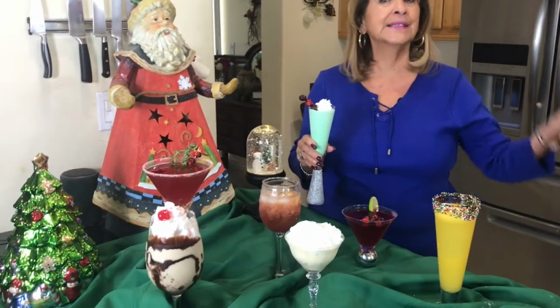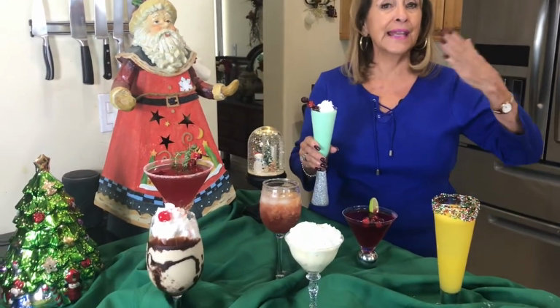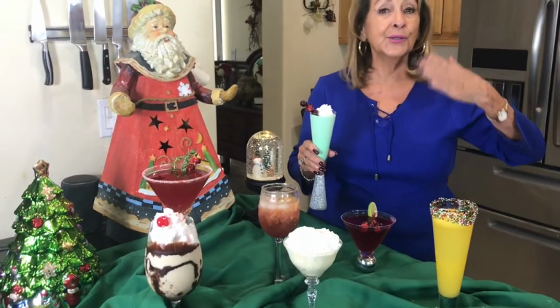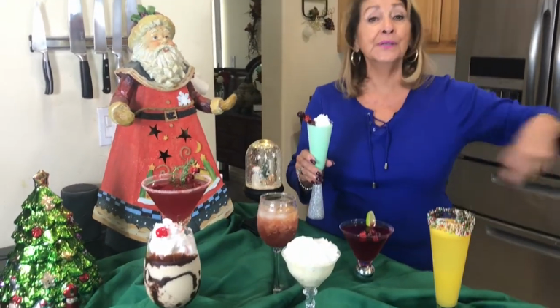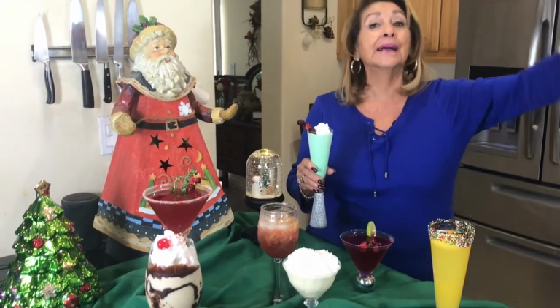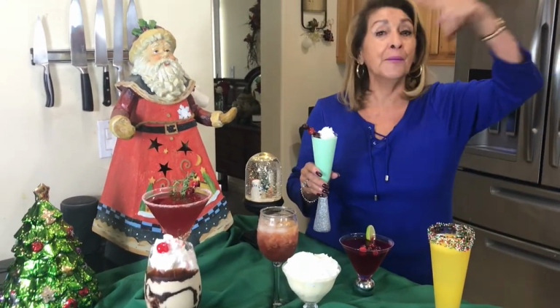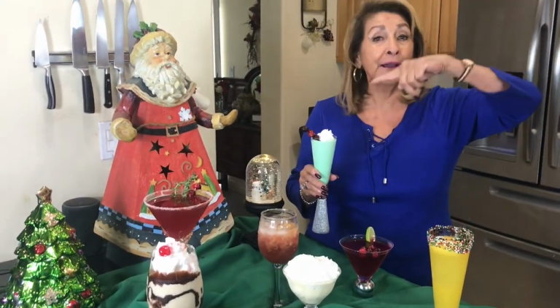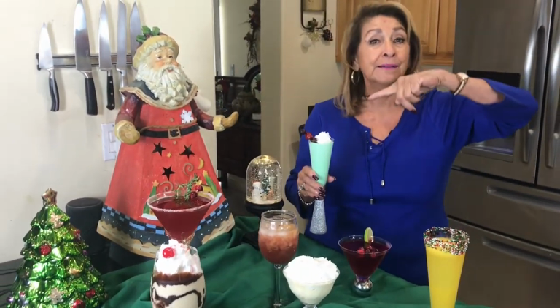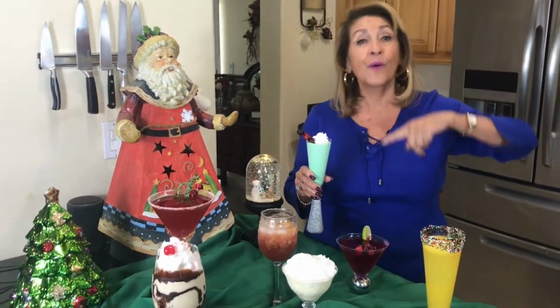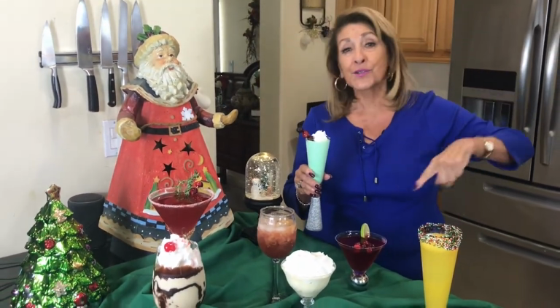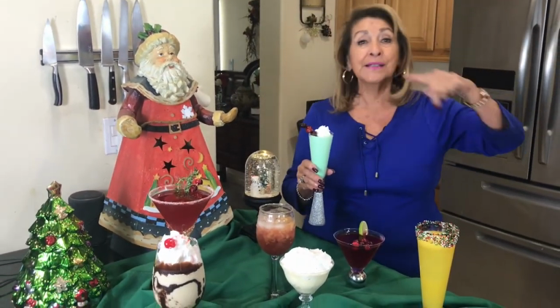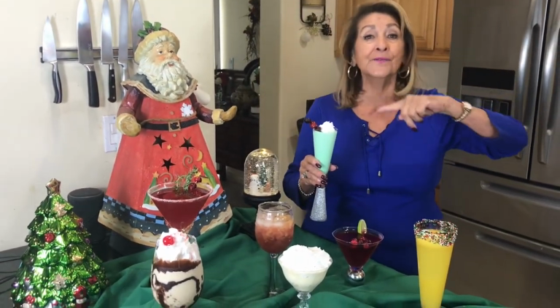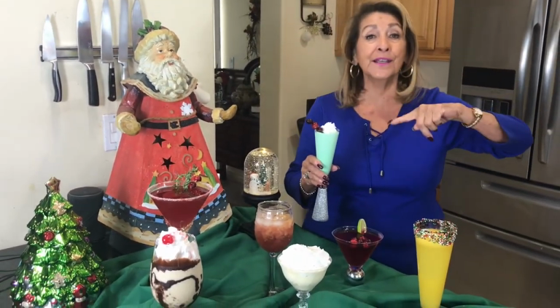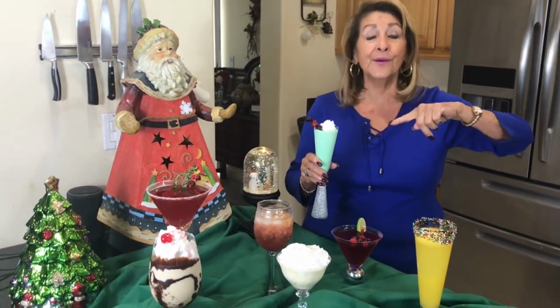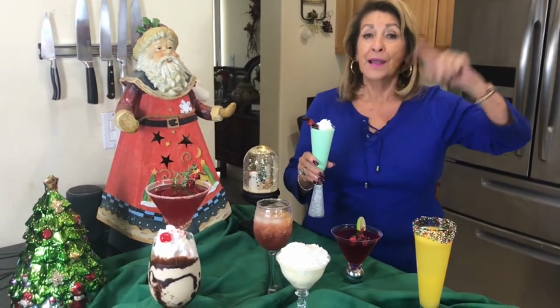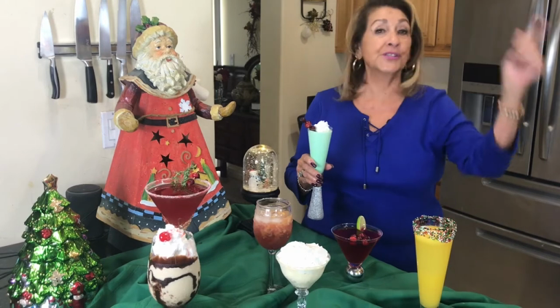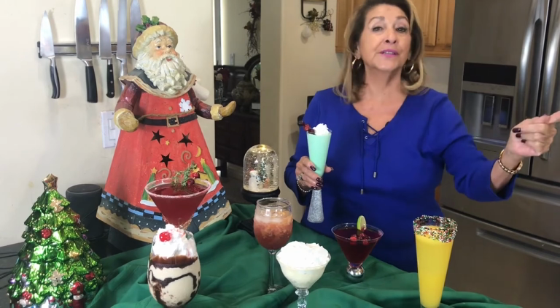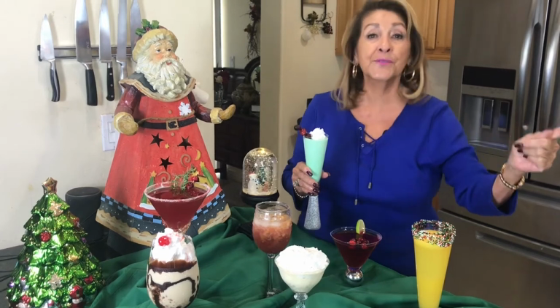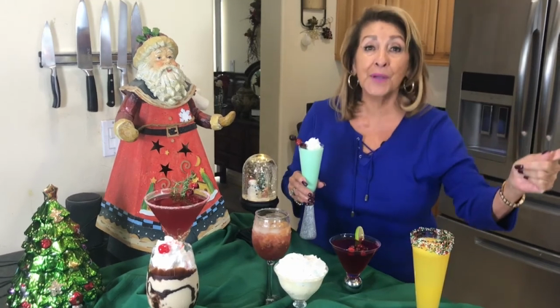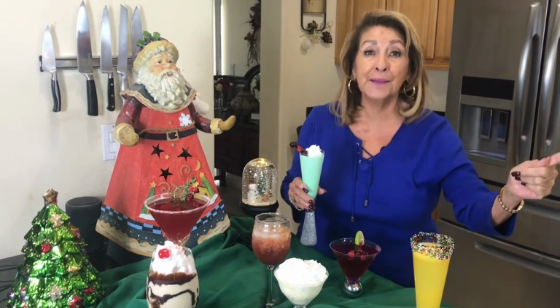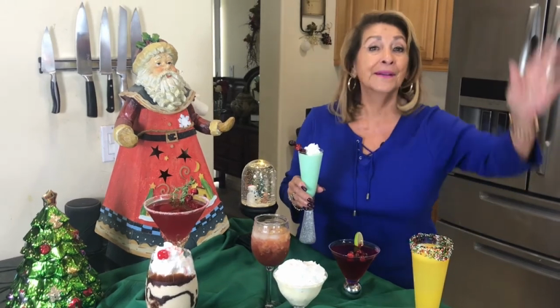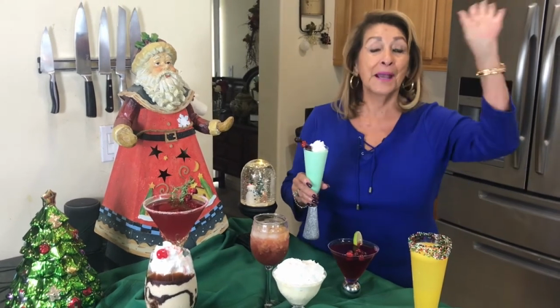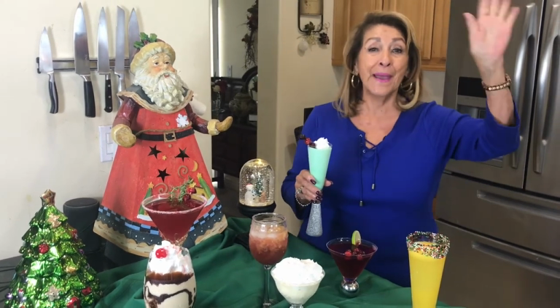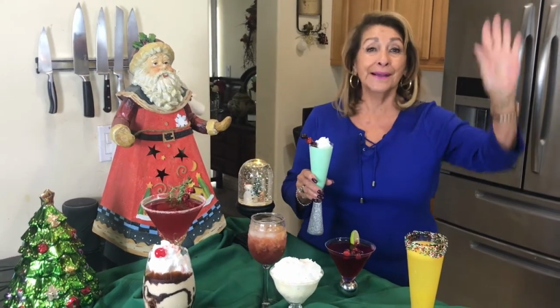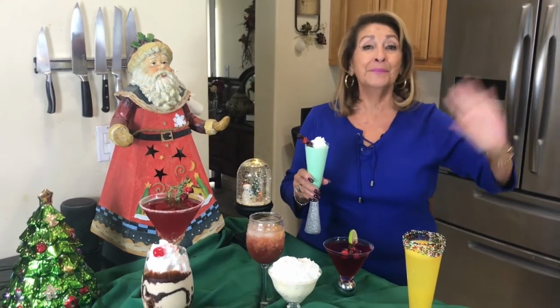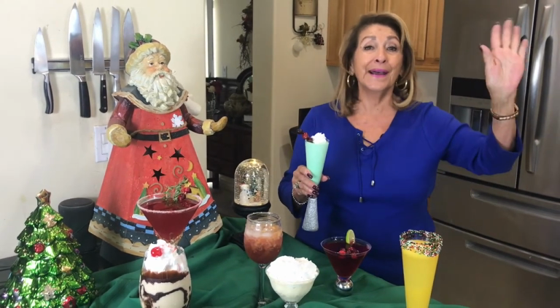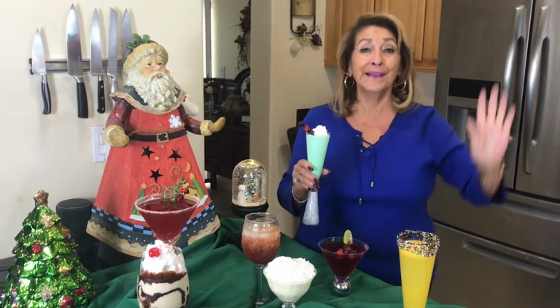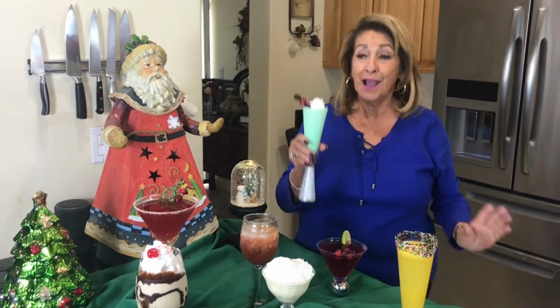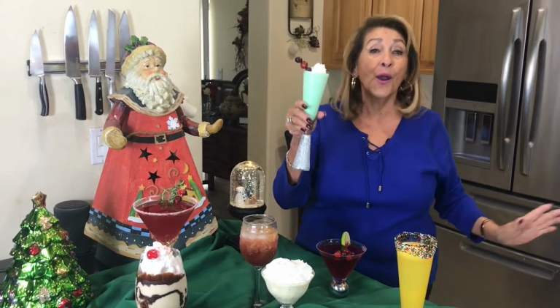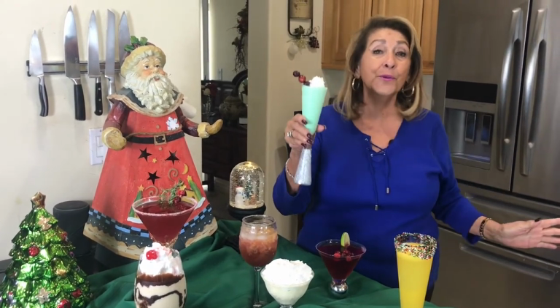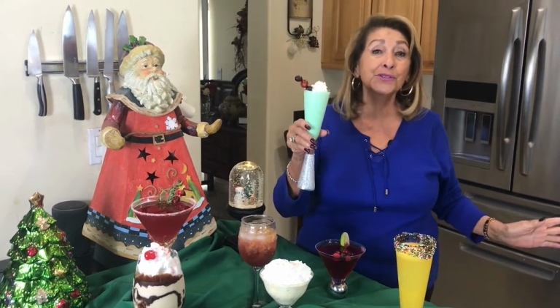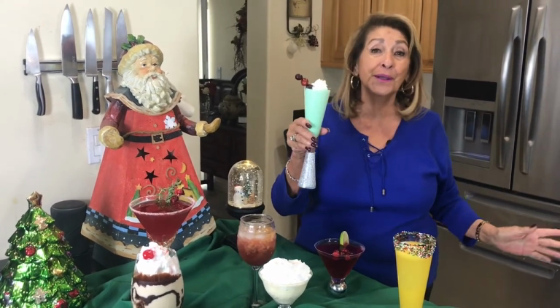Here we have a warm eggnog with whipped cream and Southern Comfort. Over here we have an eggnog mudslide. And this one is a grasshopper. So if any or all of these look good to you, stay tuned, watch the rest of the video. Be sure to subscribe. I hope you enjoy them — we're going to enjoy them.